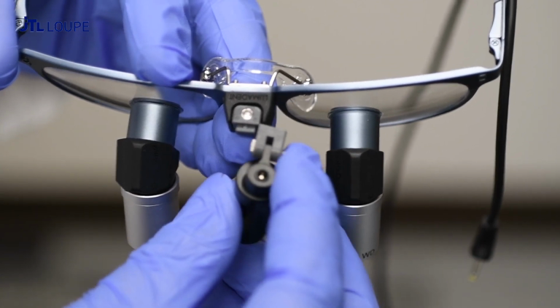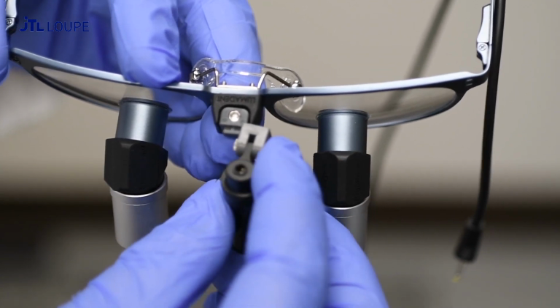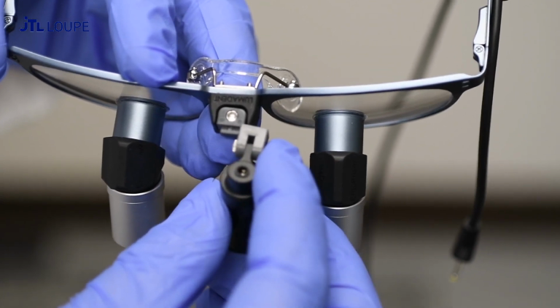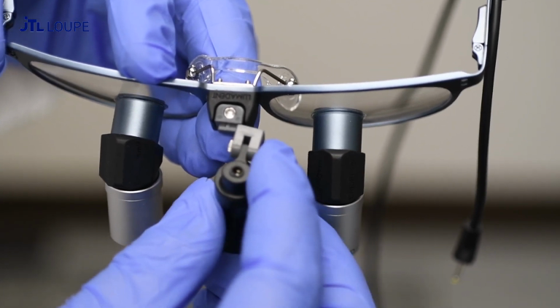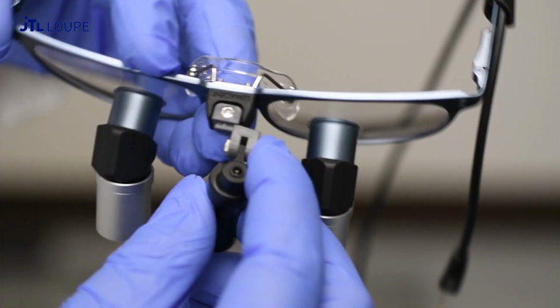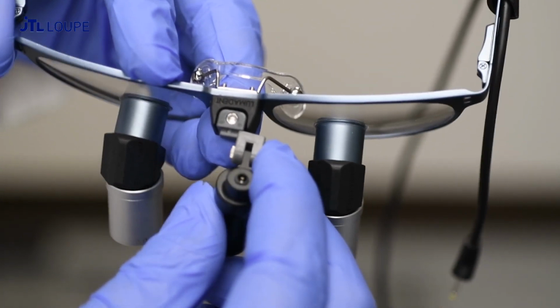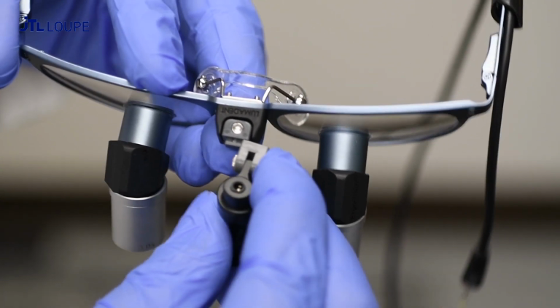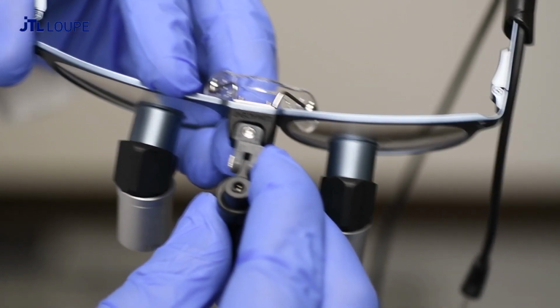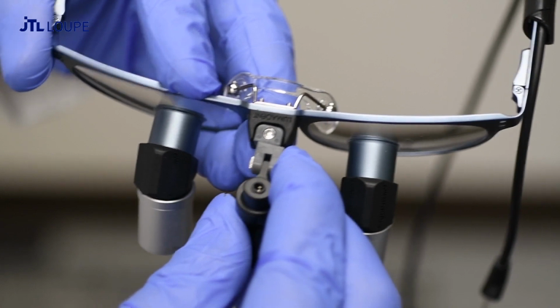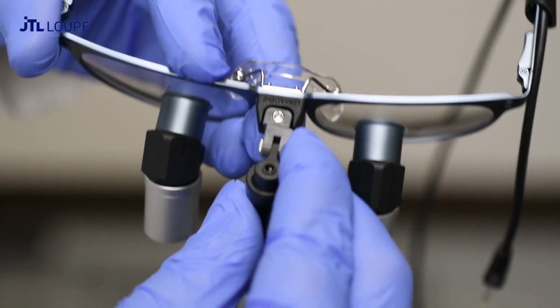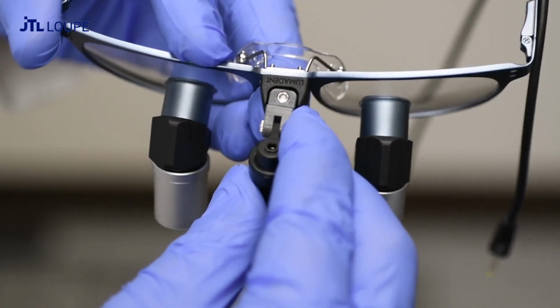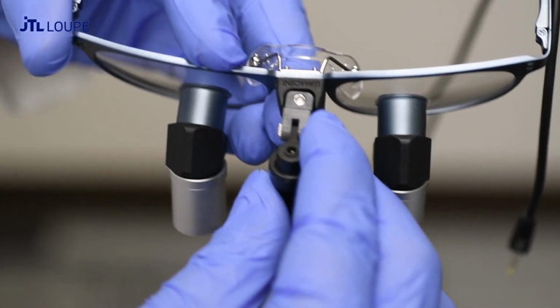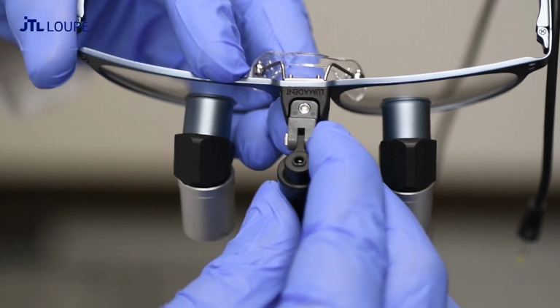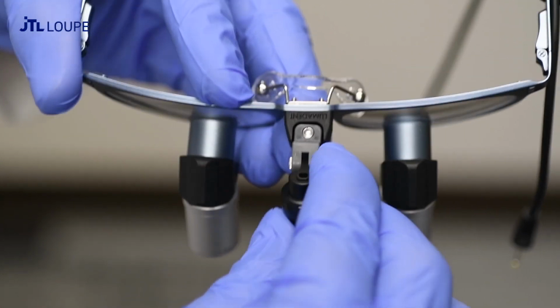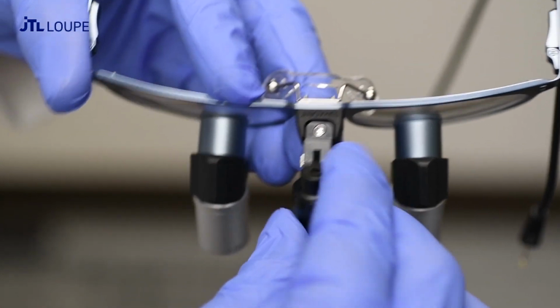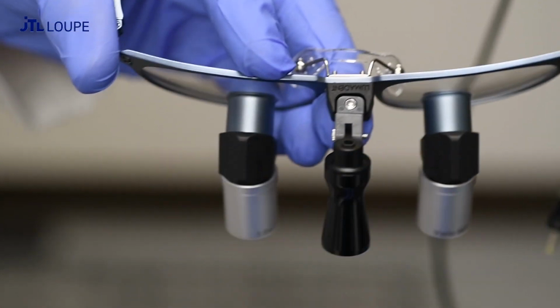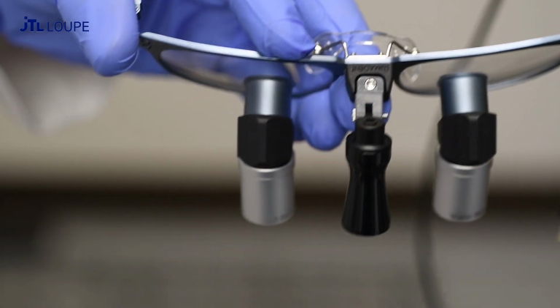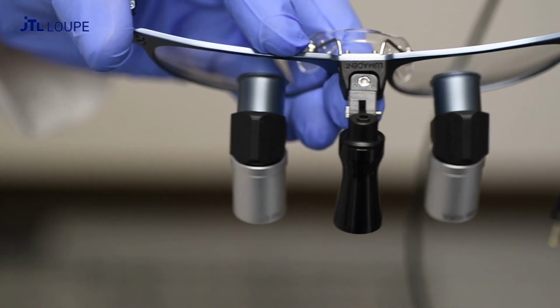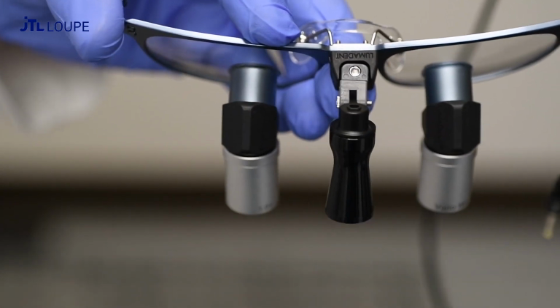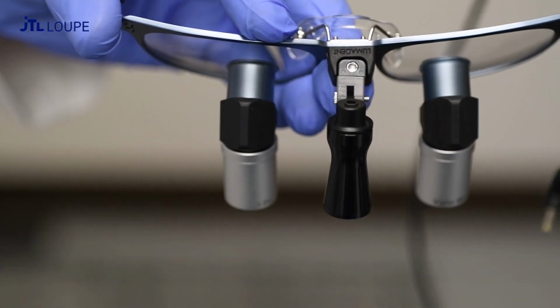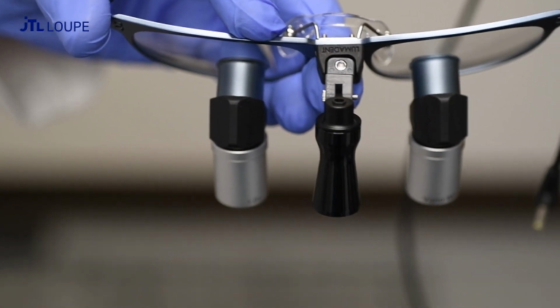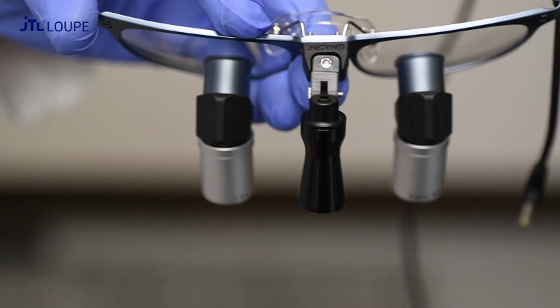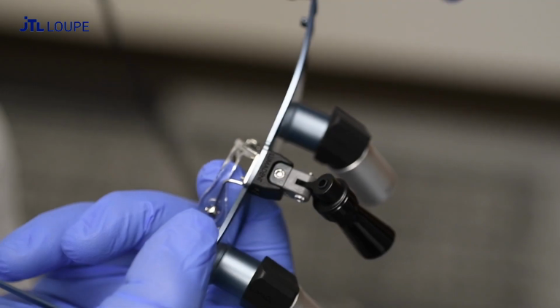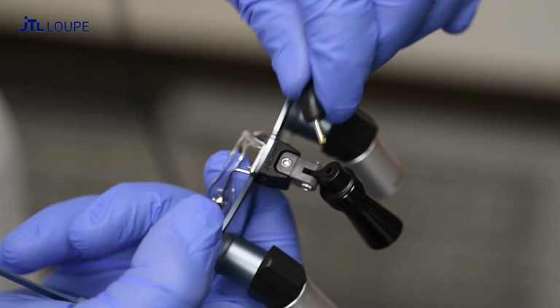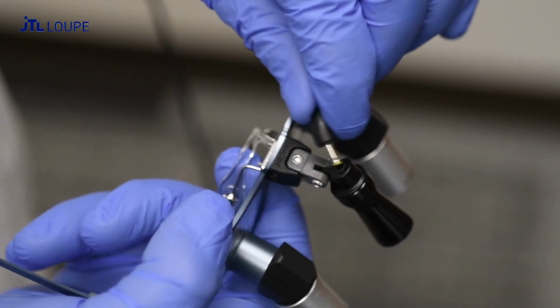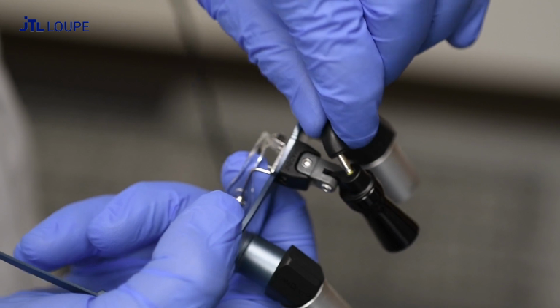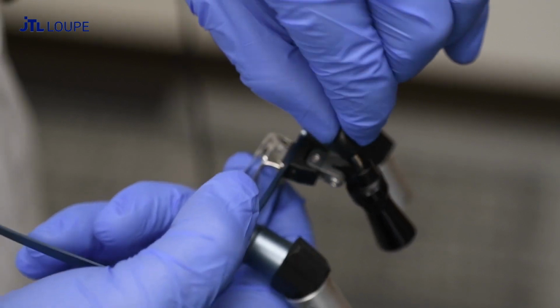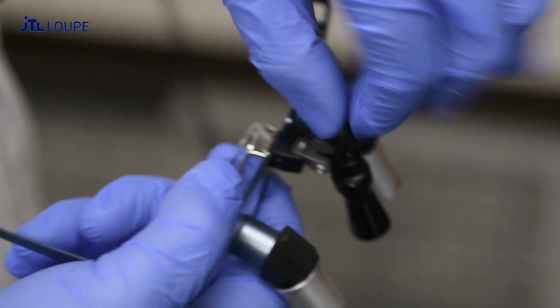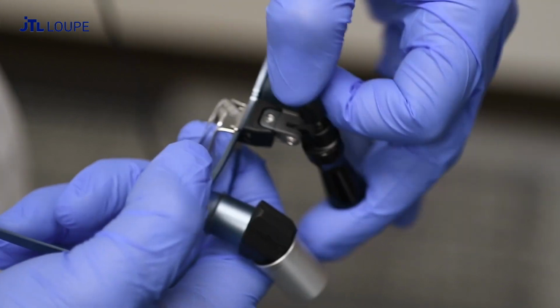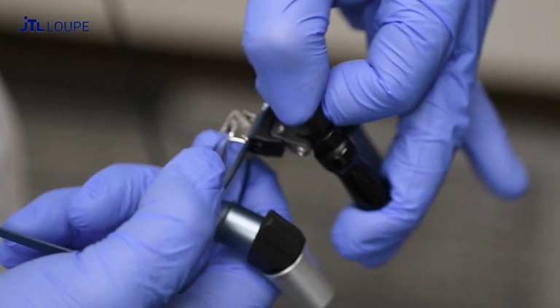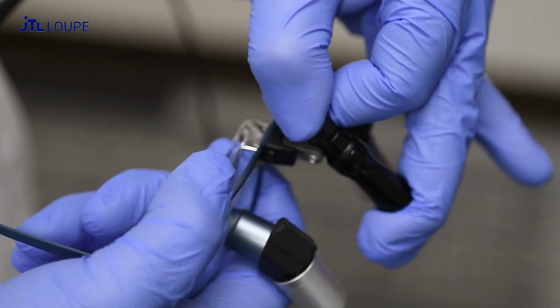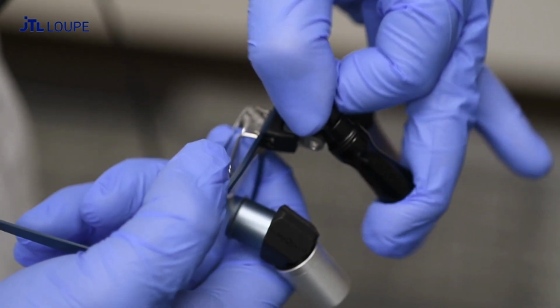Attach the headlight to your frame. Plug the wire into the headlight.